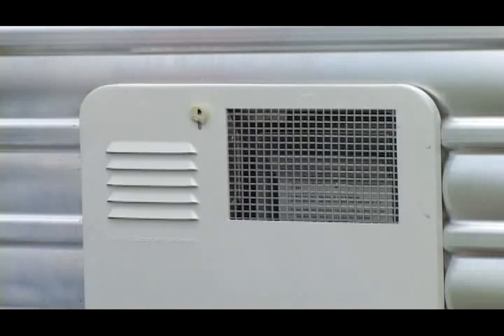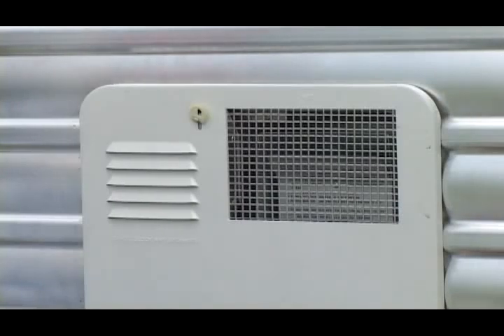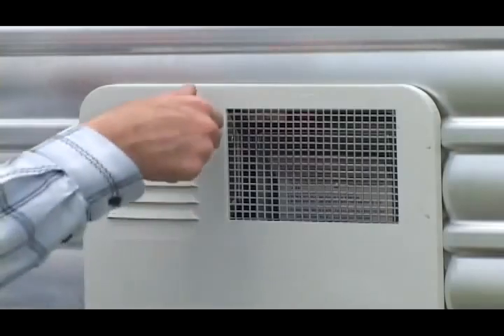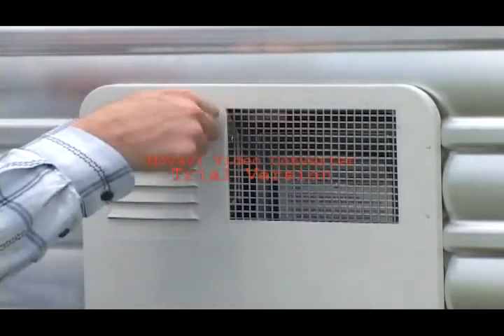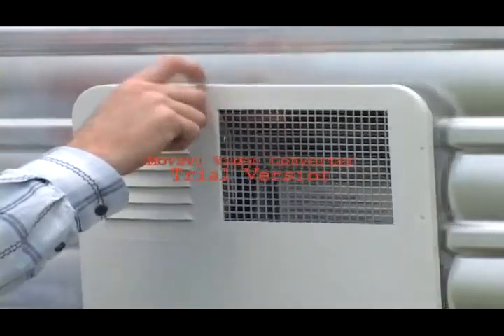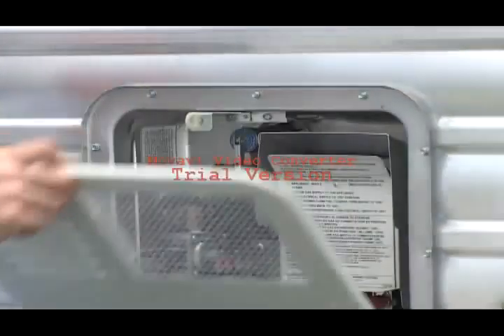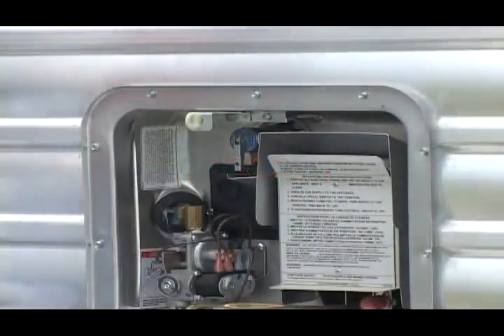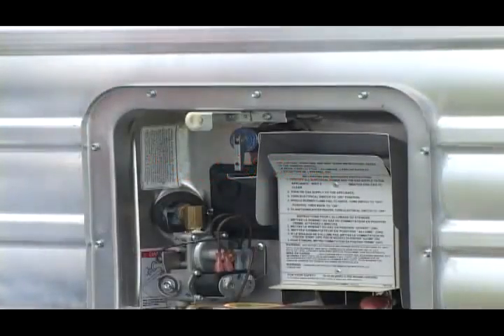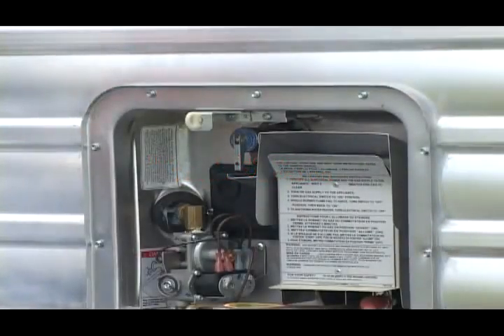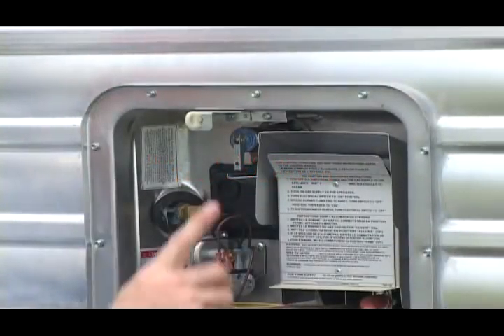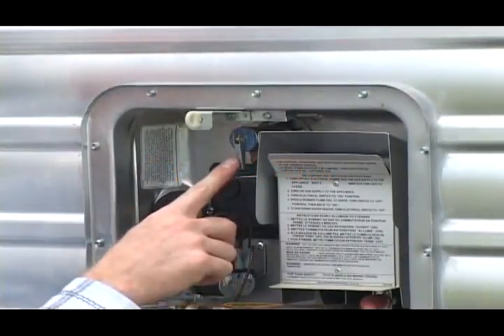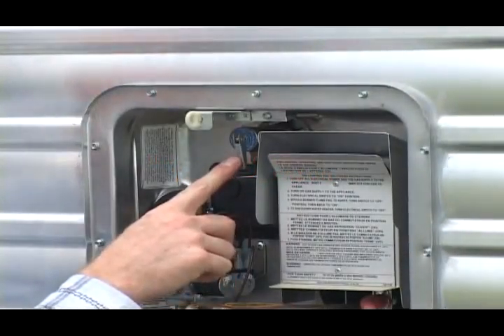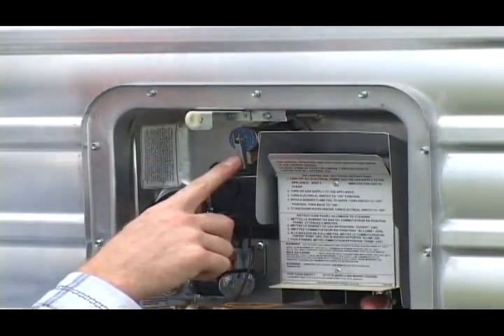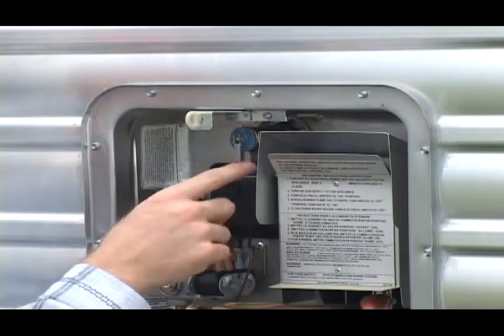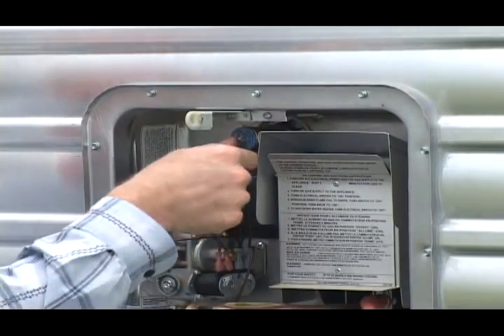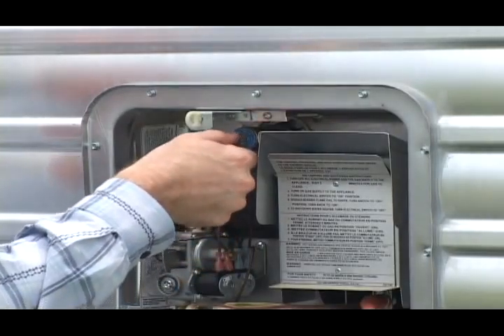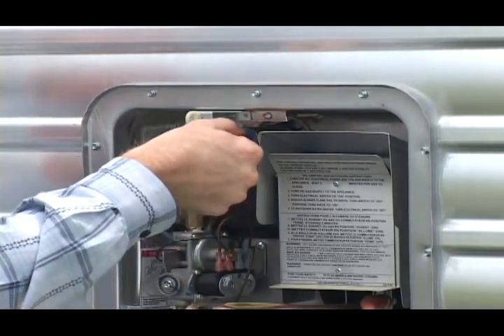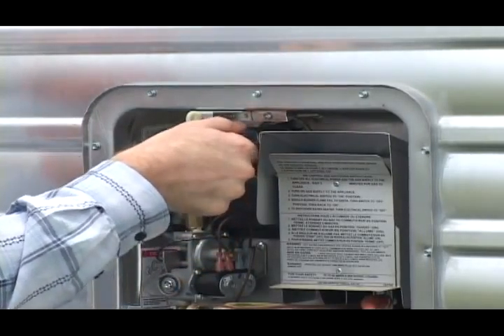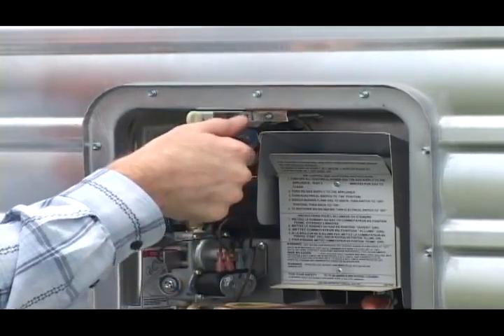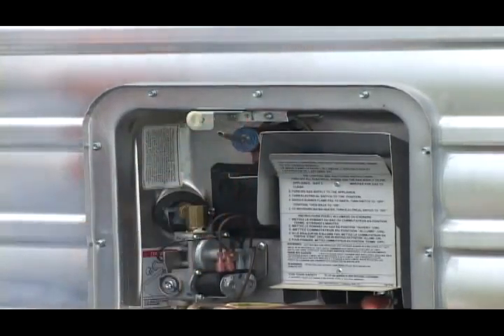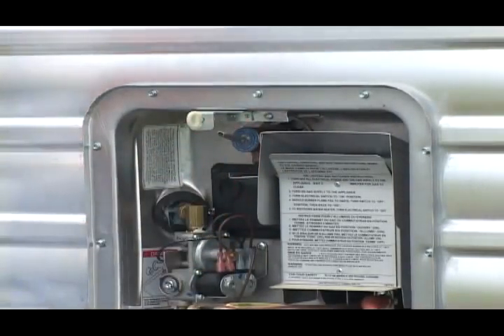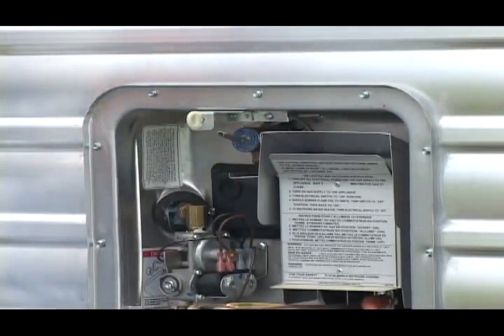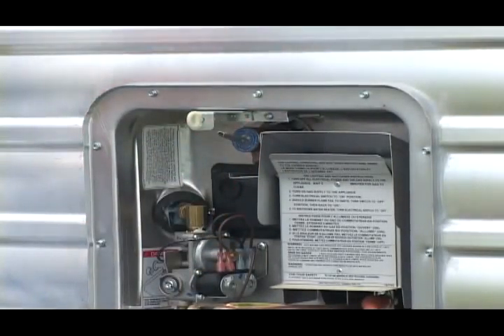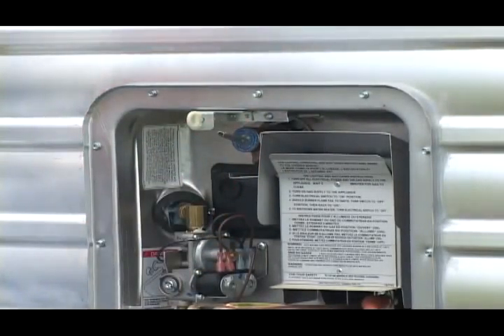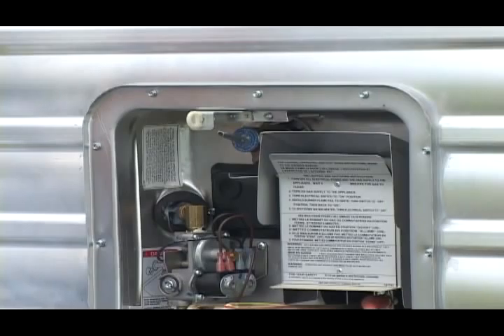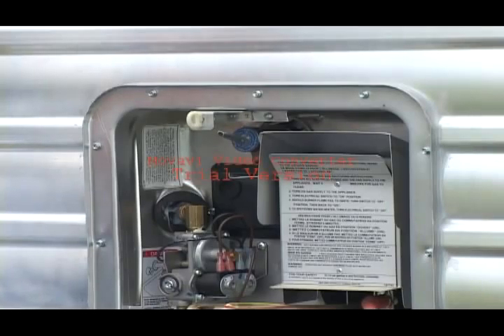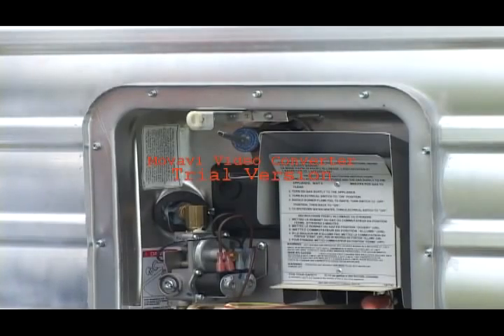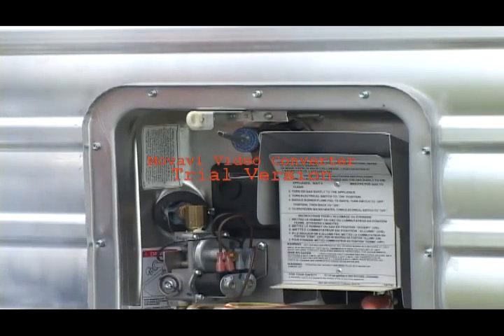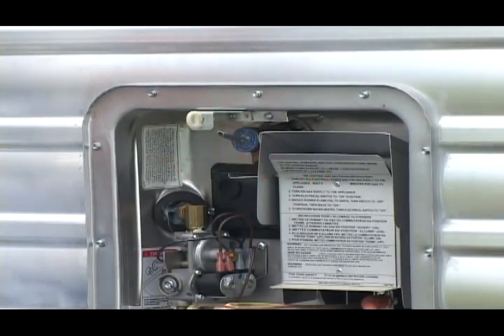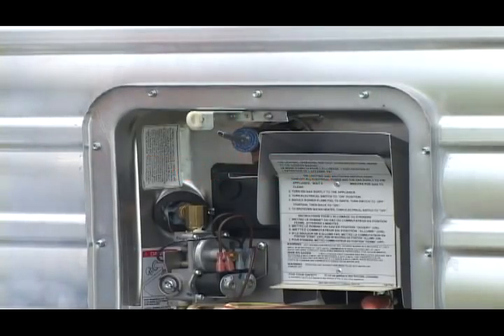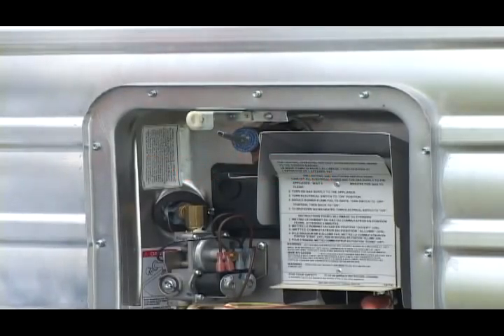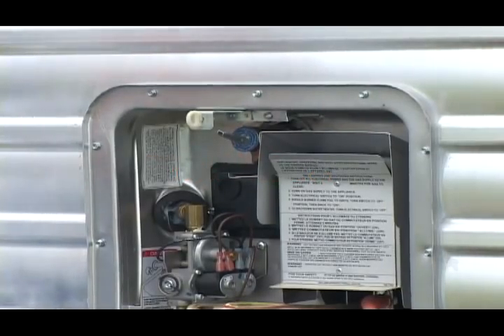Now, to check either one of those two, there's a release valve on the top of the heater. Pull this out and let it face straight out. And if there's any pressure or water, it will evacuate down and away from you.